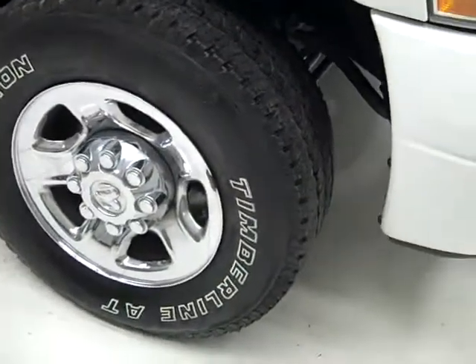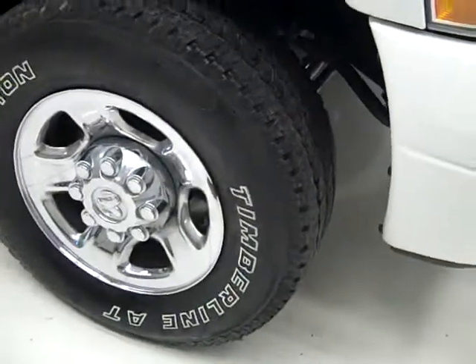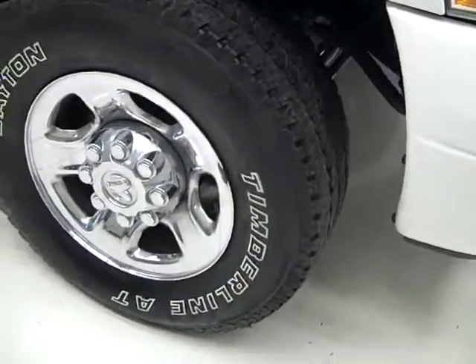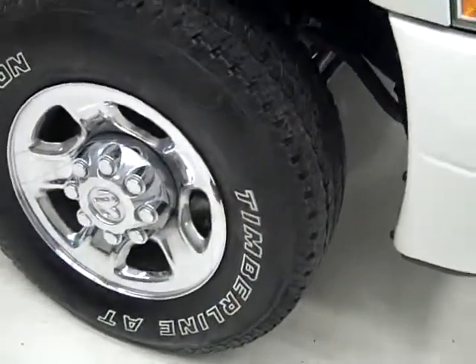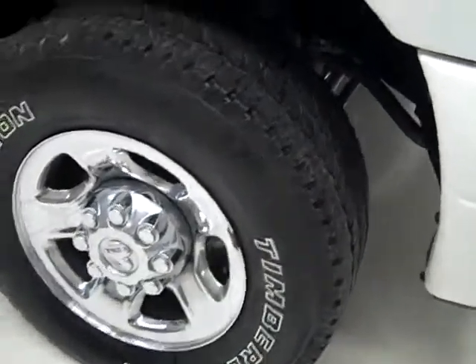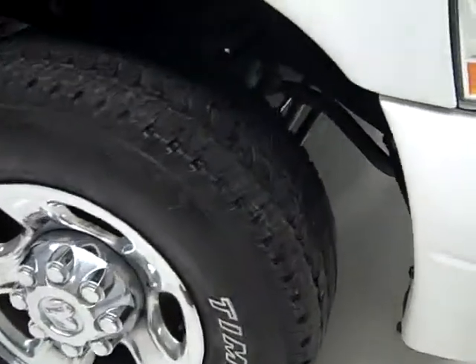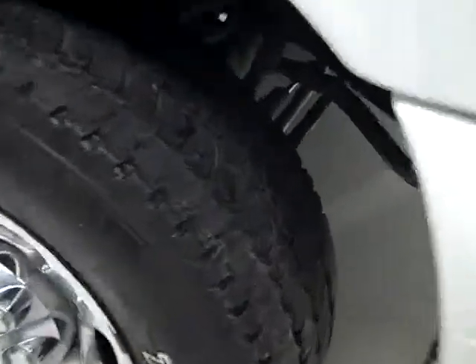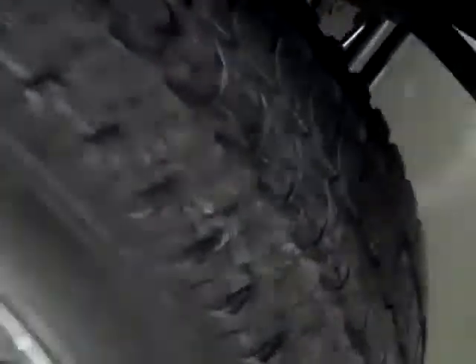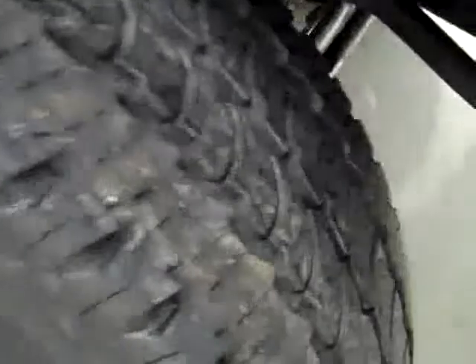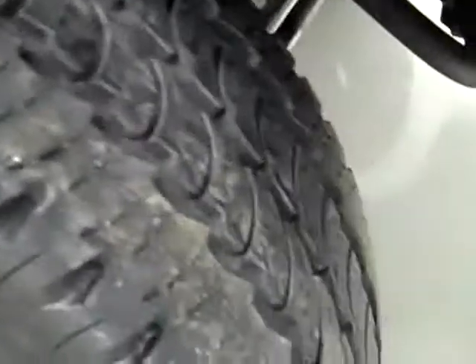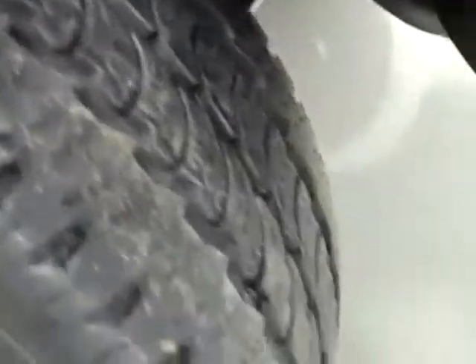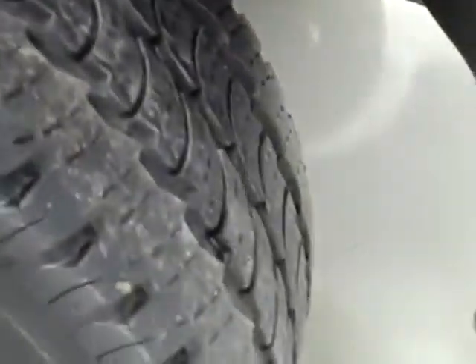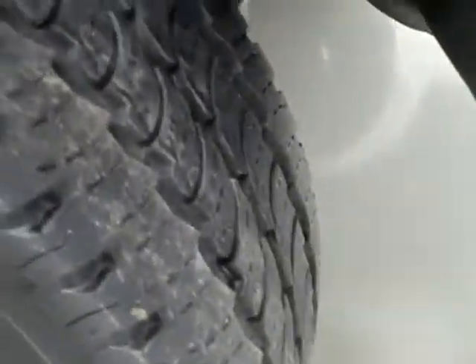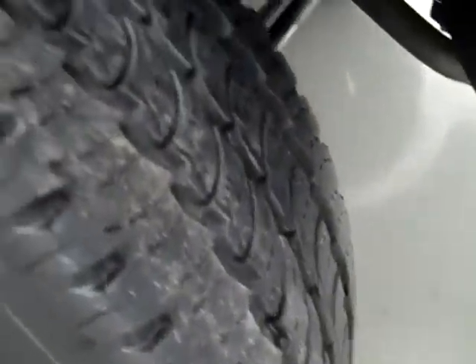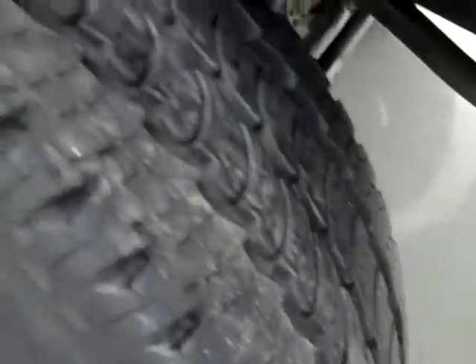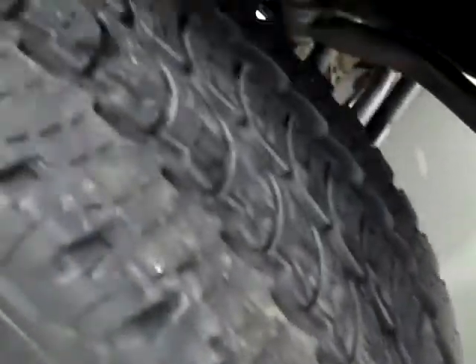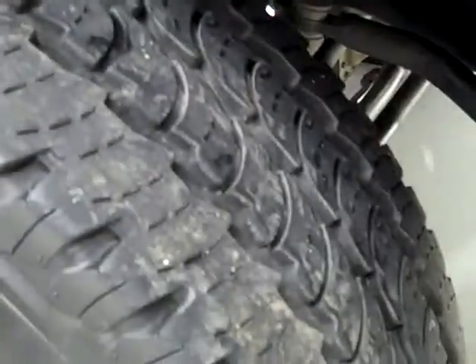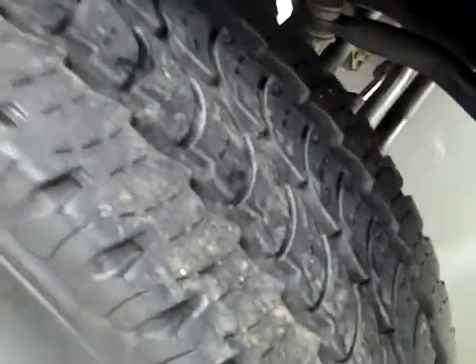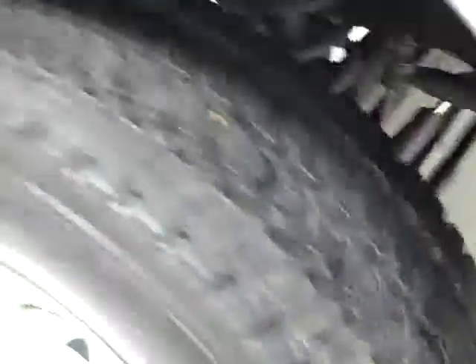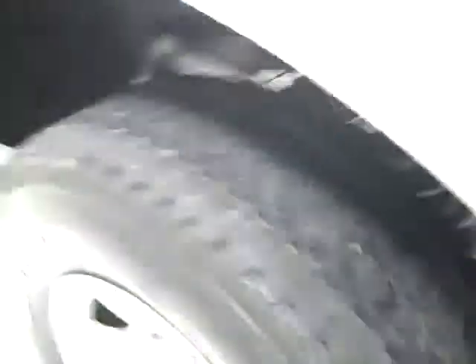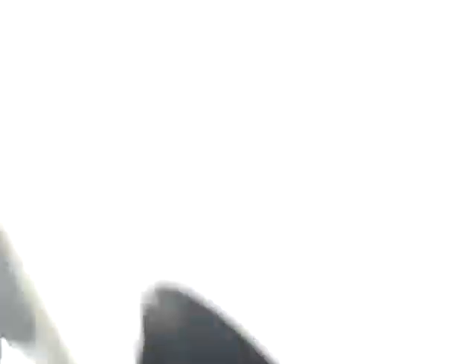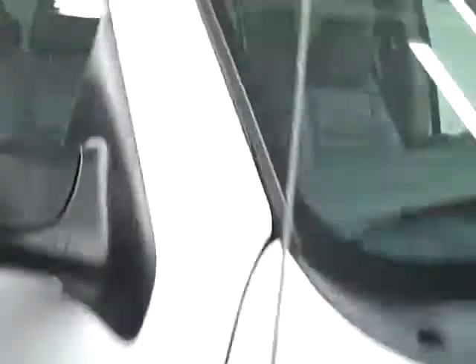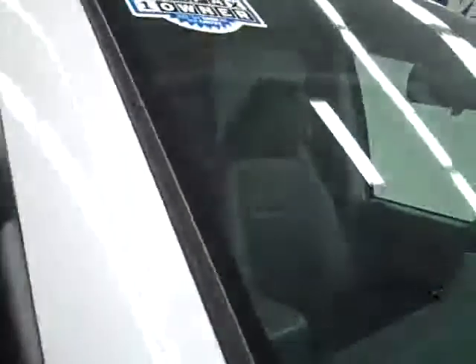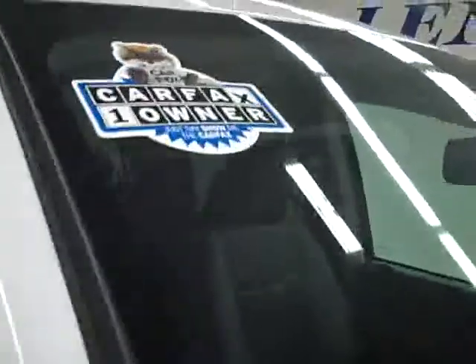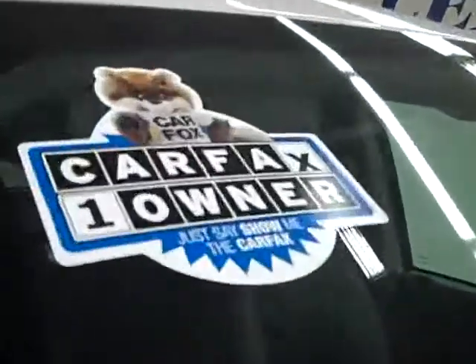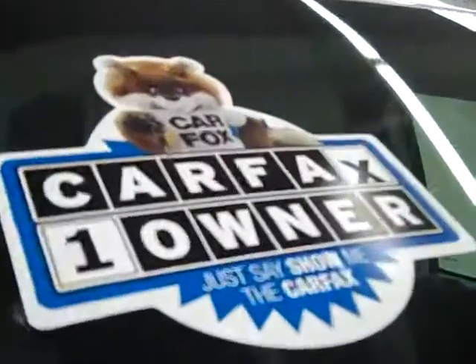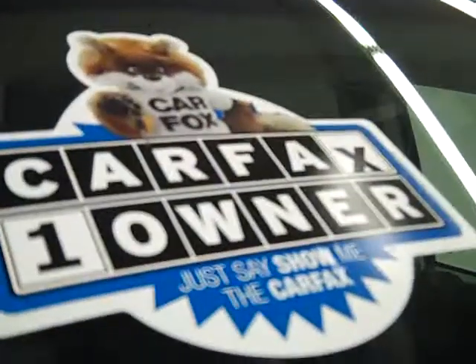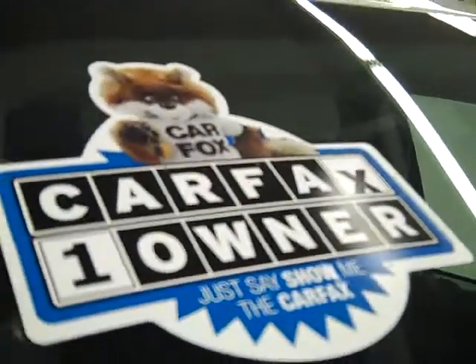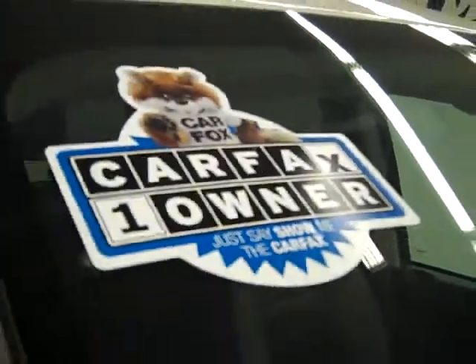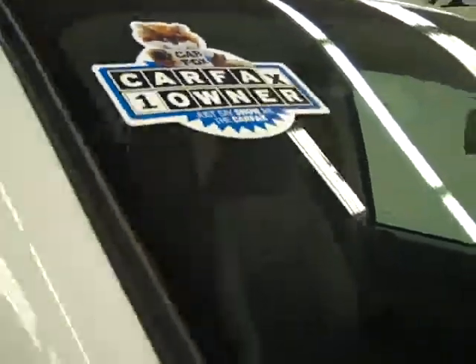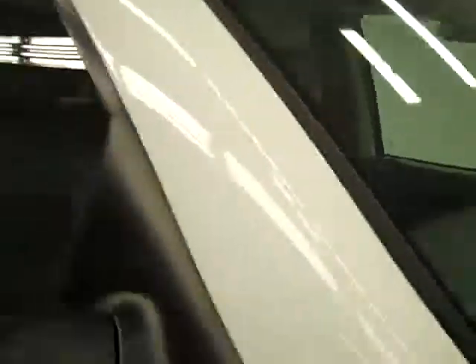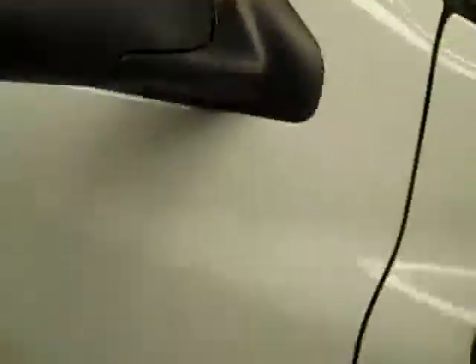These Dayton Timberline AT tires appear to have quite a bit of their tread left — I'm going to say 75% or more. This vehicle also has a one owner with a clean Carfax.